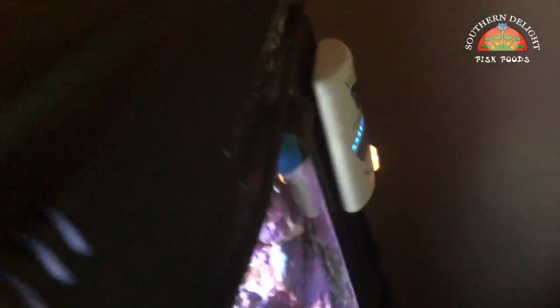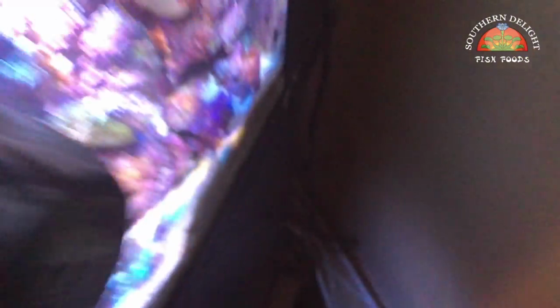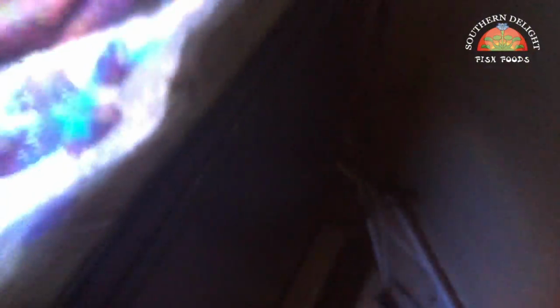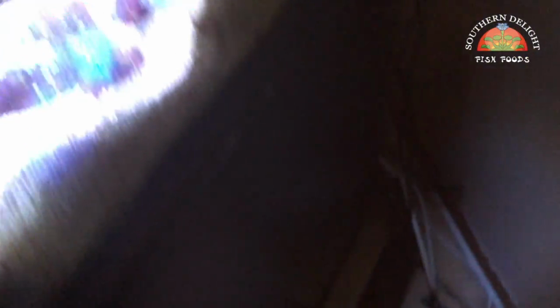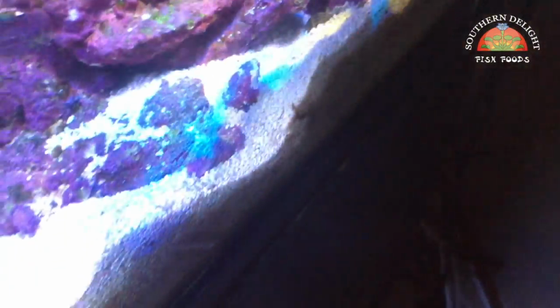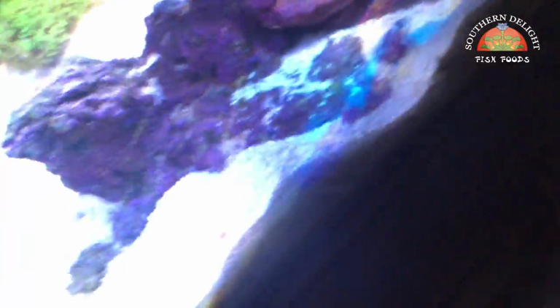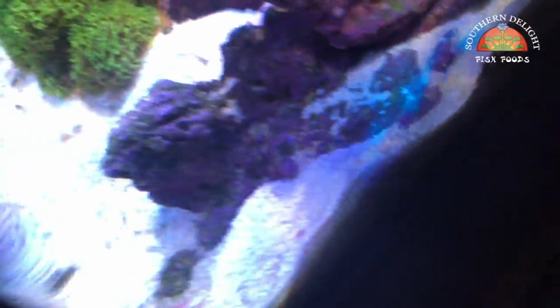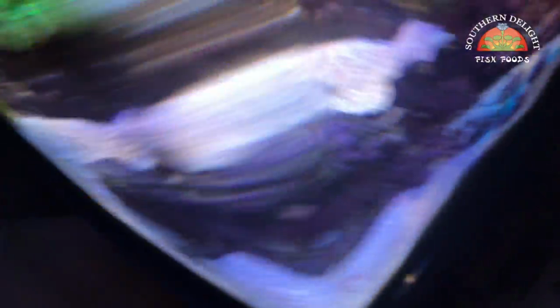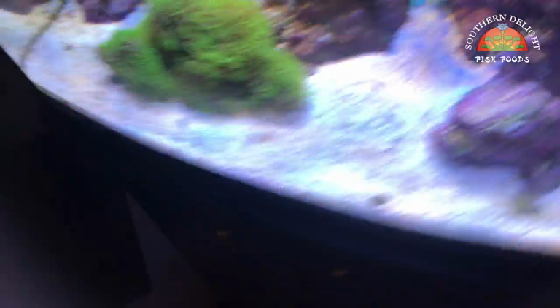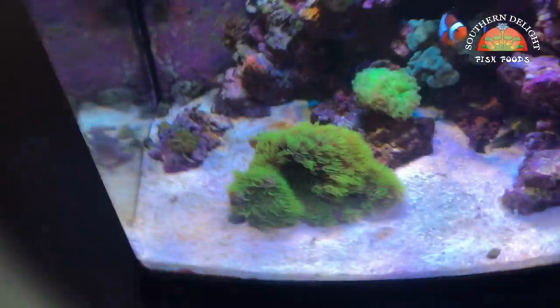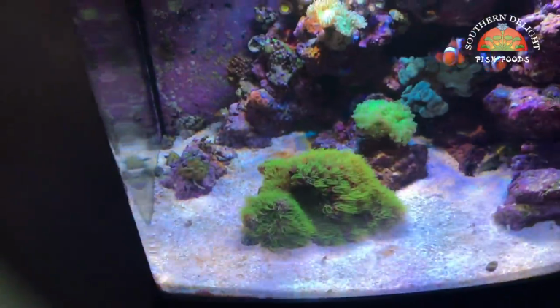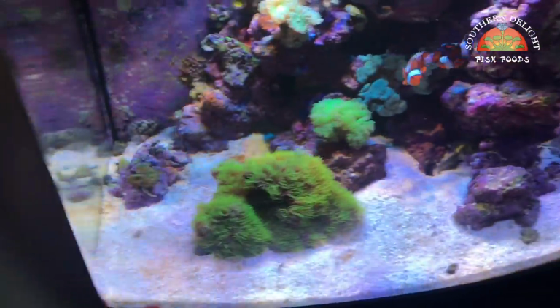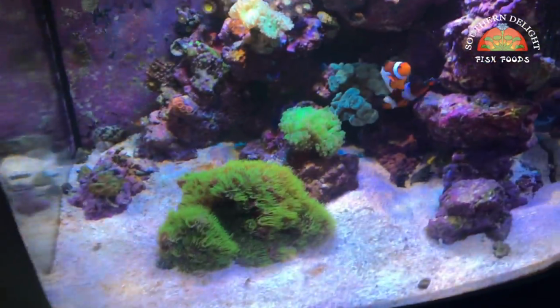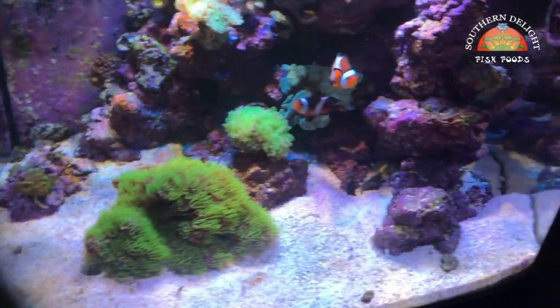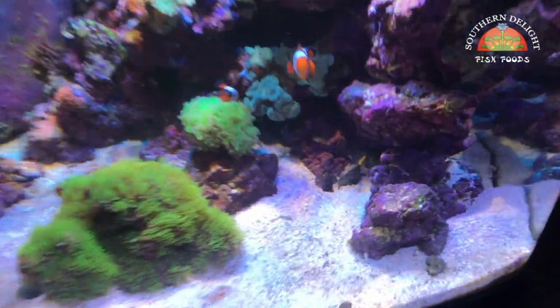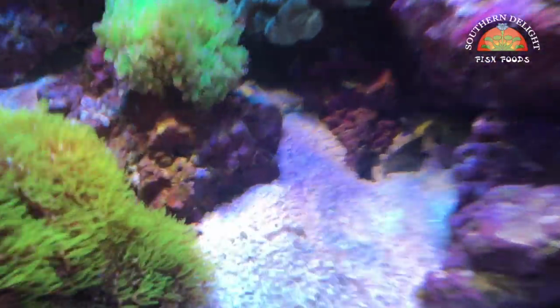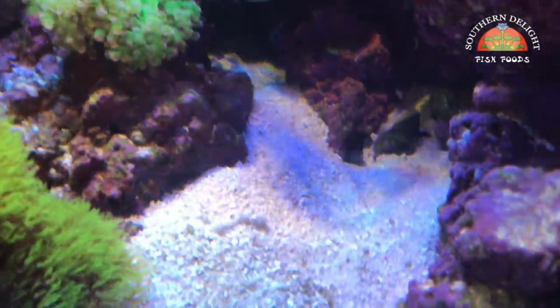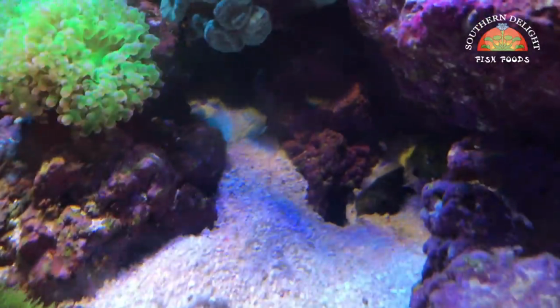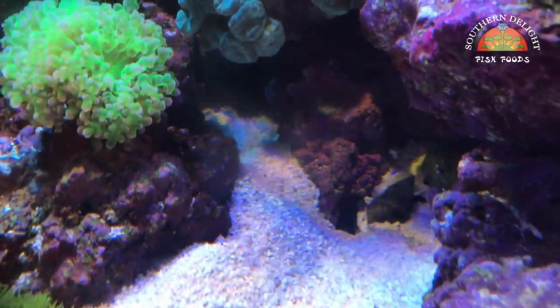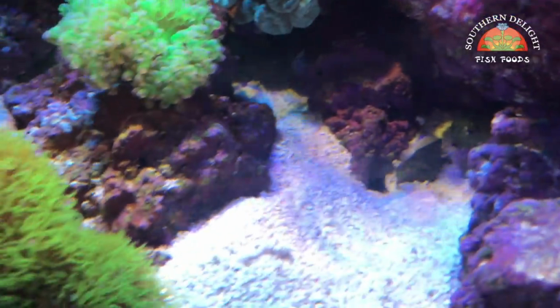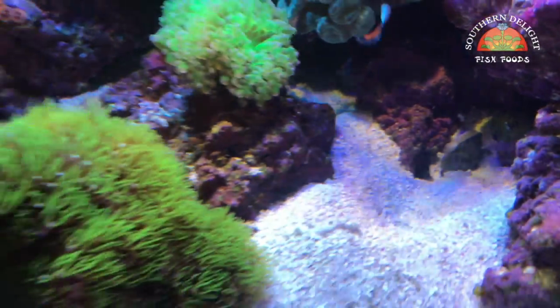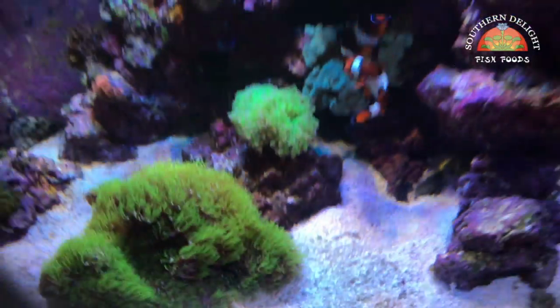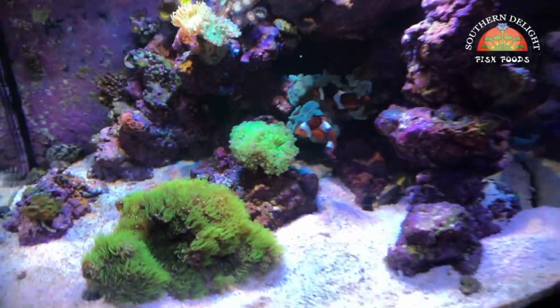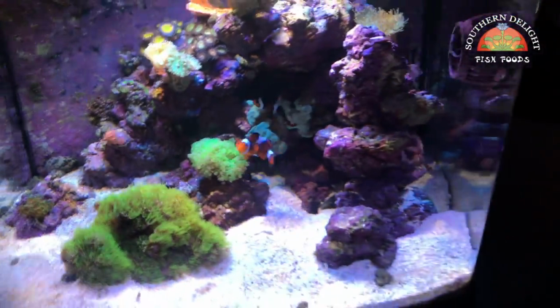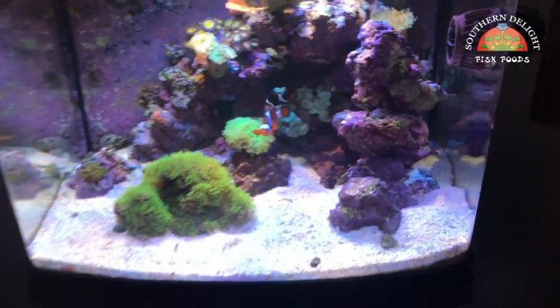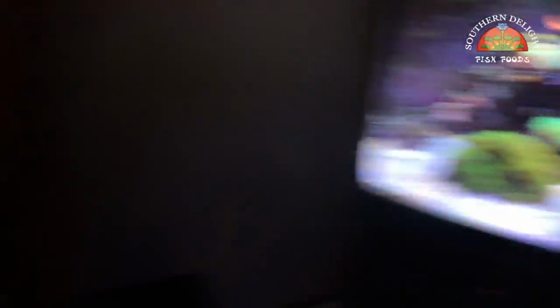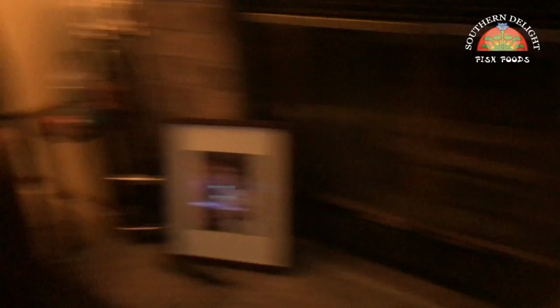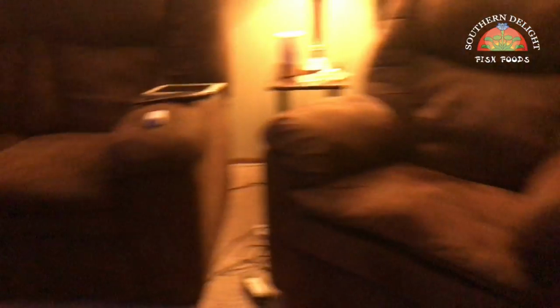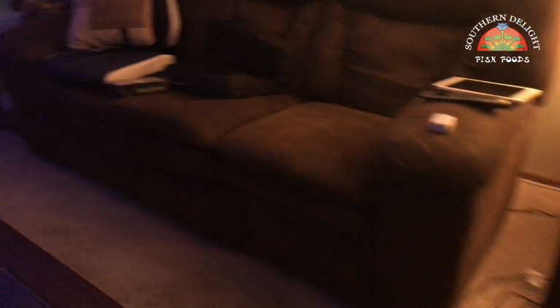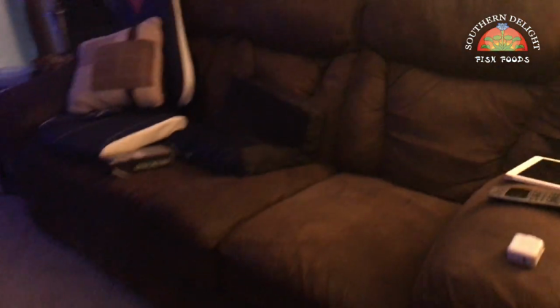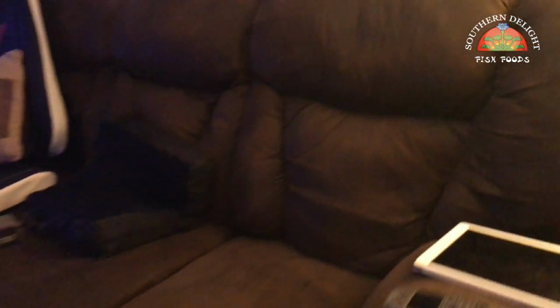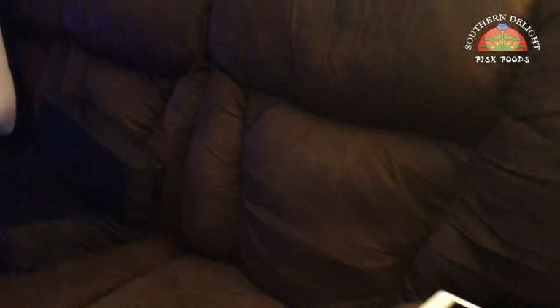I've also got a Wheeler's Goby in here that hangs out with the pistol shrimp — I can't find them right now, but you can see some of their construction work right there. And that's it for the reefs. Let's go on to the normal fish tour.